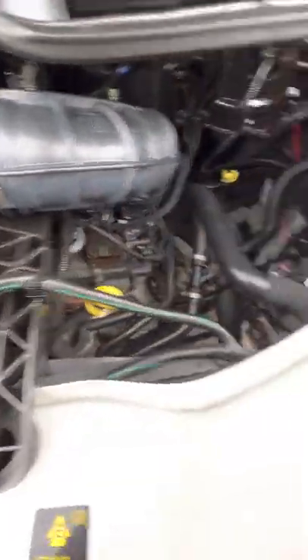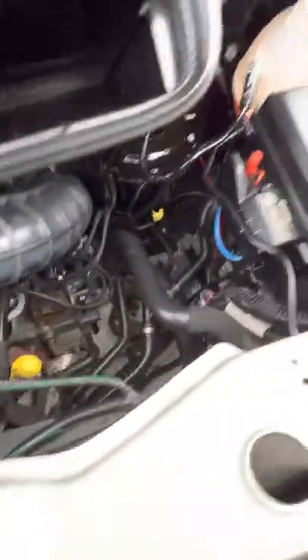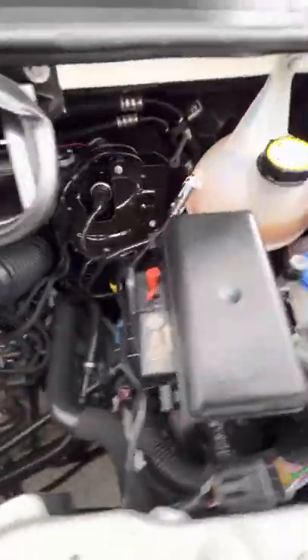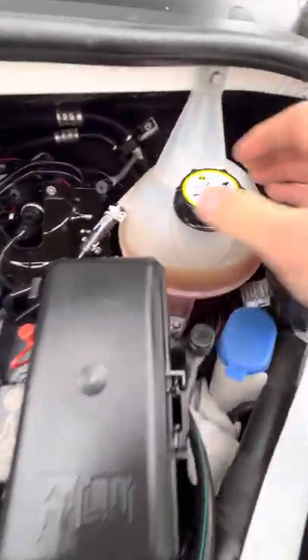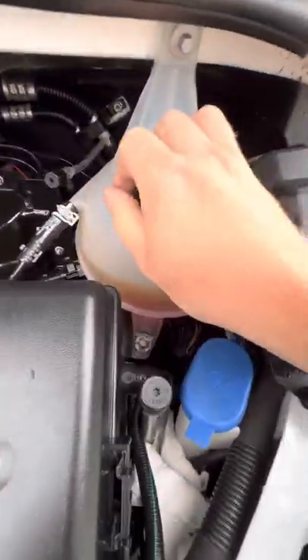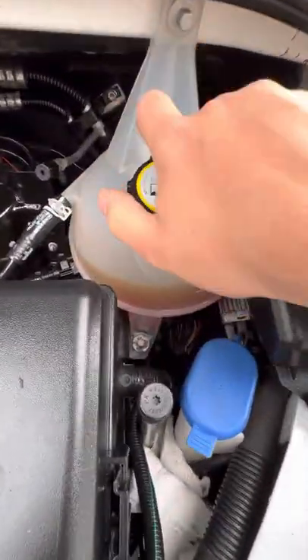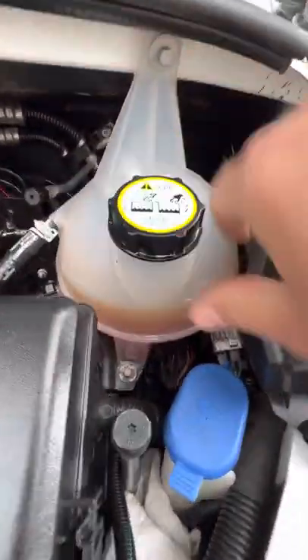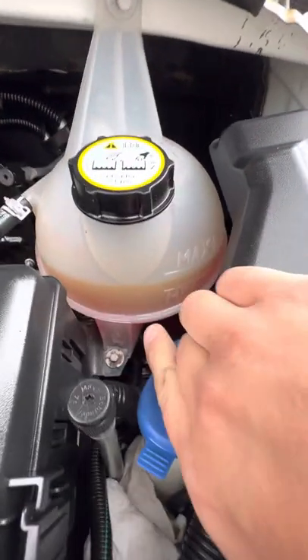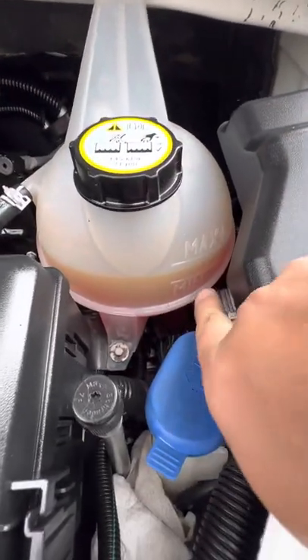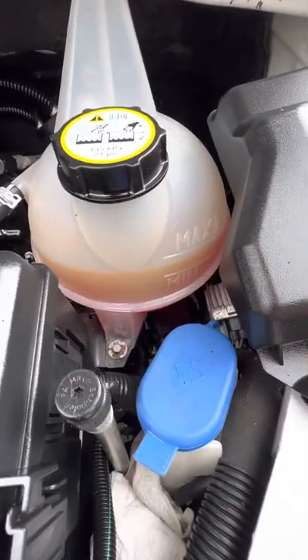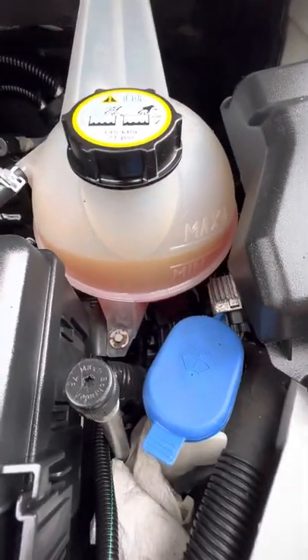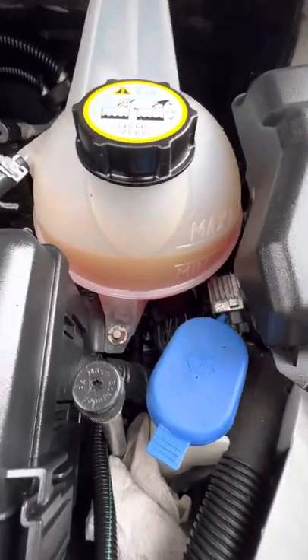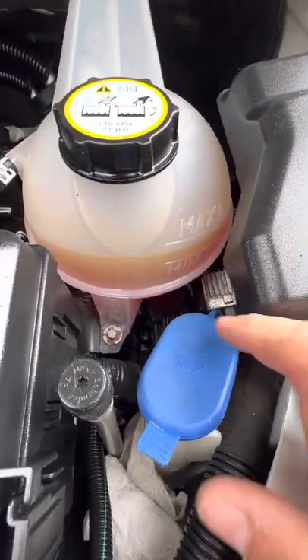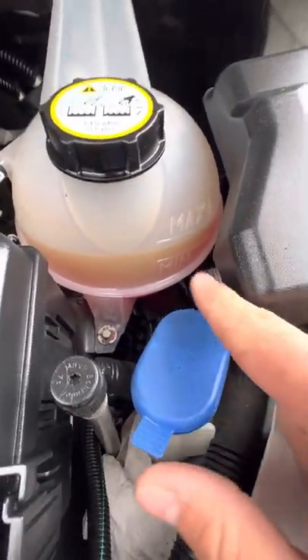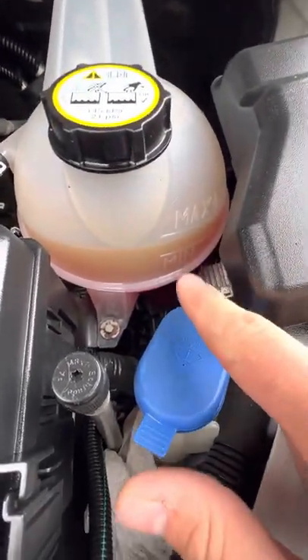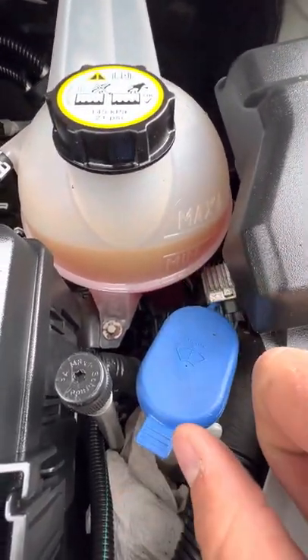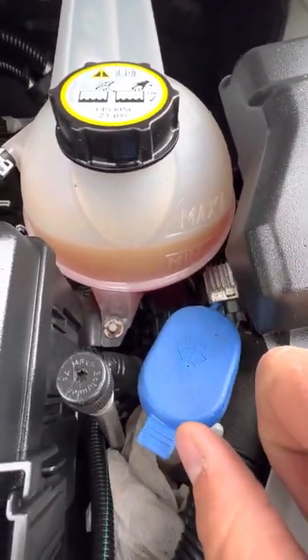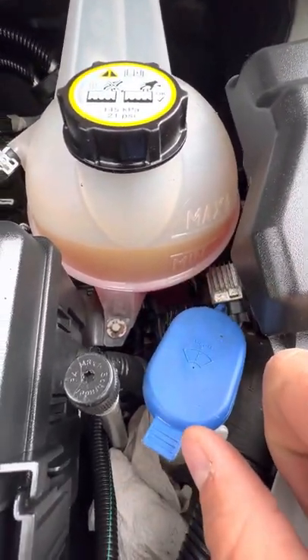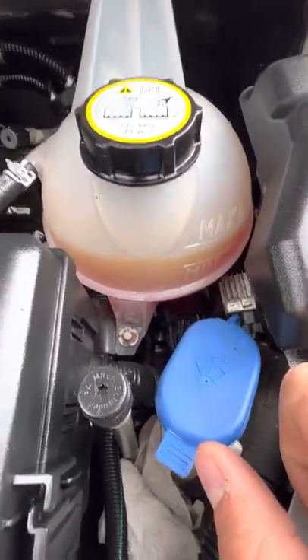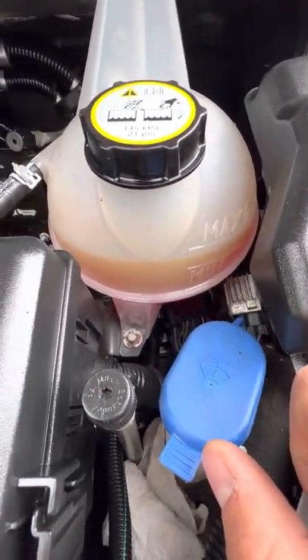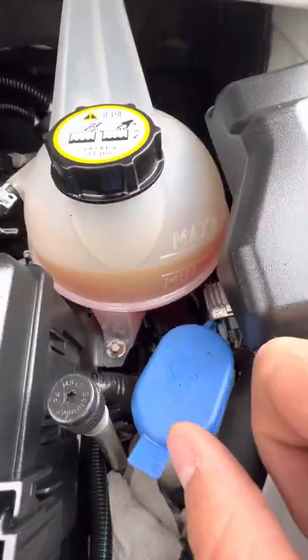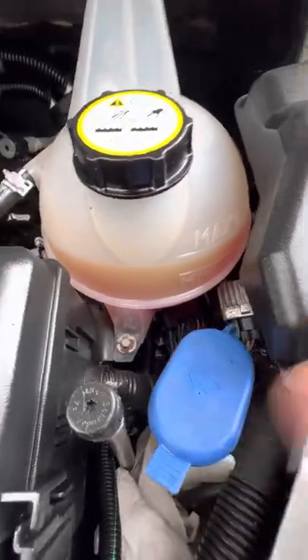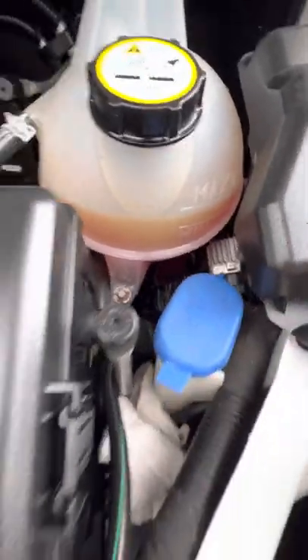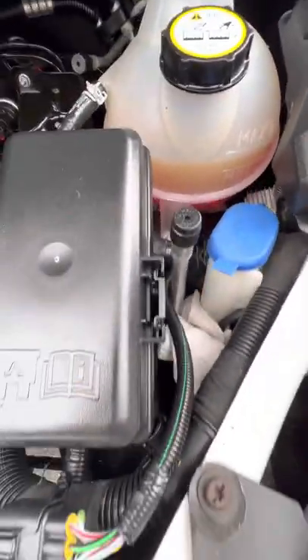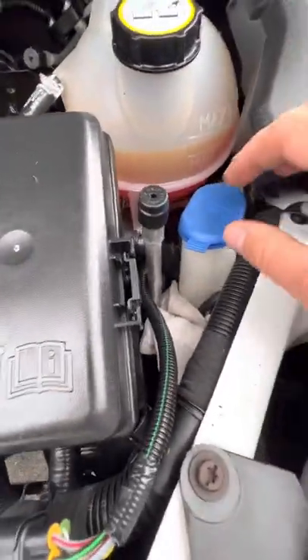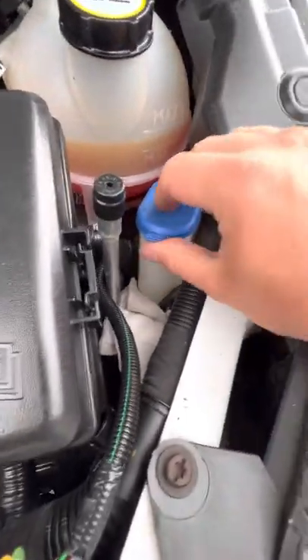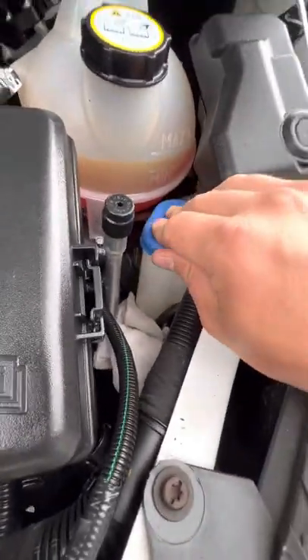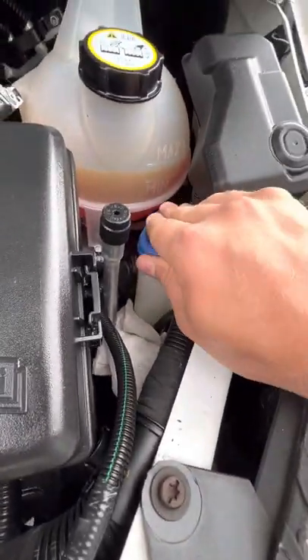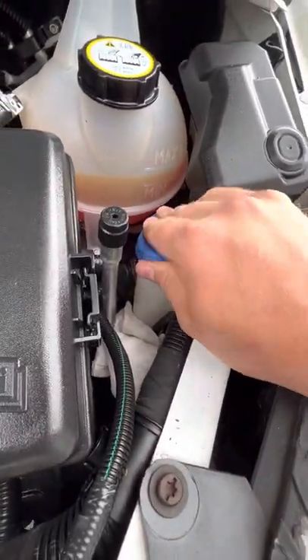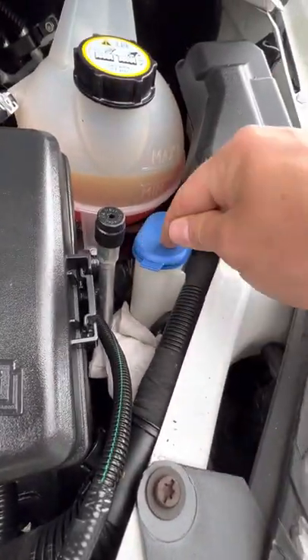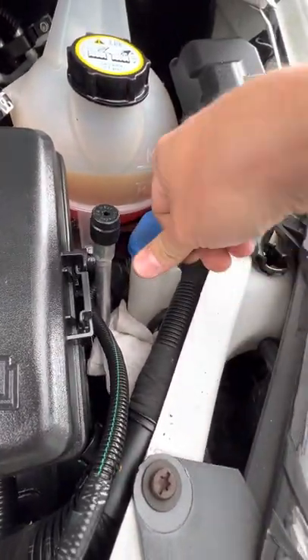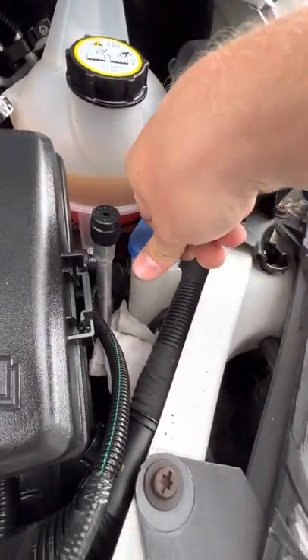On the right-hand side you've got your engine coolant. The engine's cold at the moment and it's sitting right between the minimum and maximum line, so that's absolutely perfect. Washer fluid sits inside this reservoir just here.